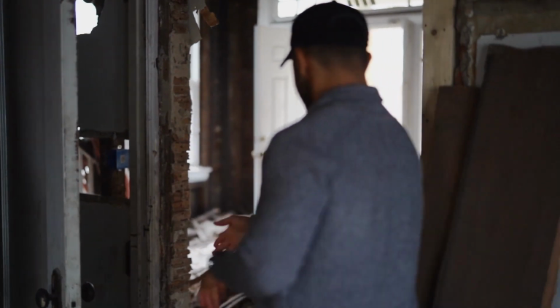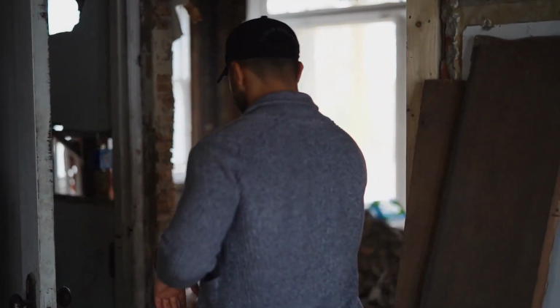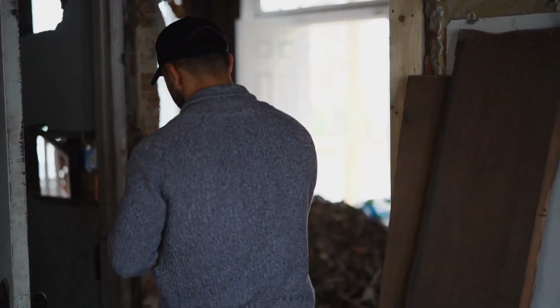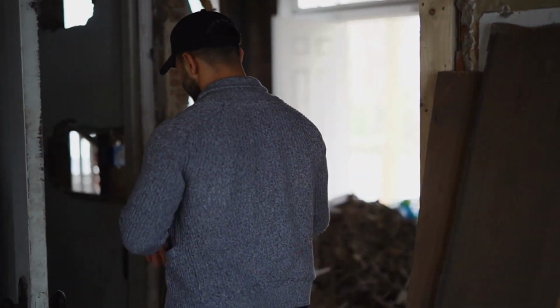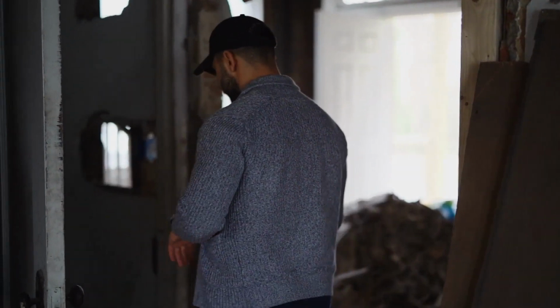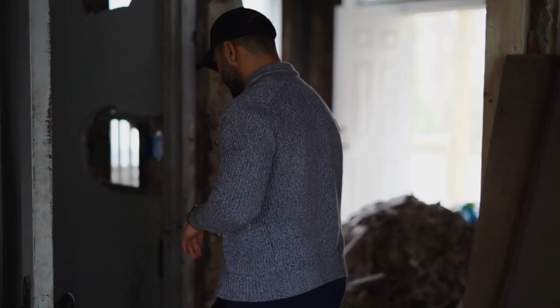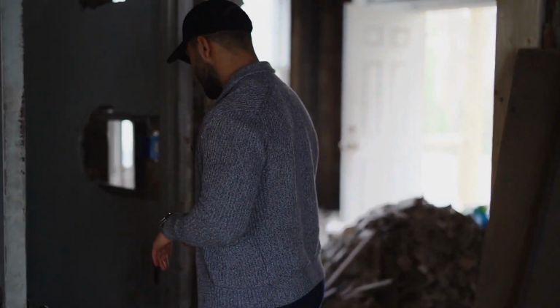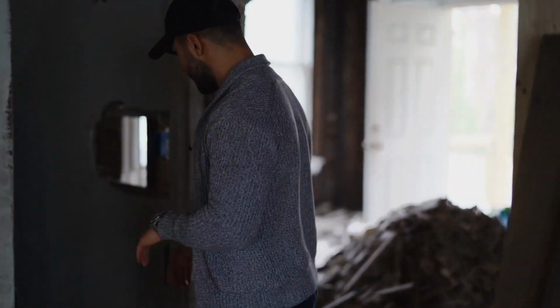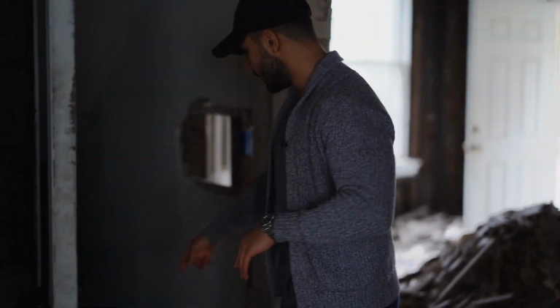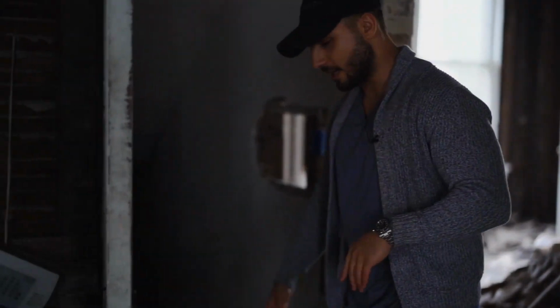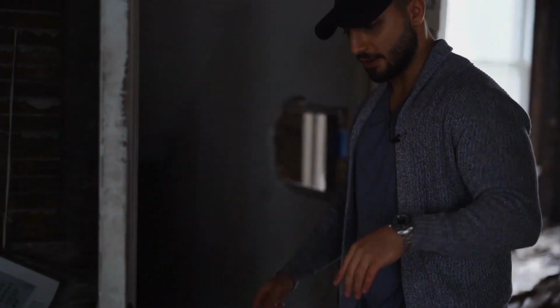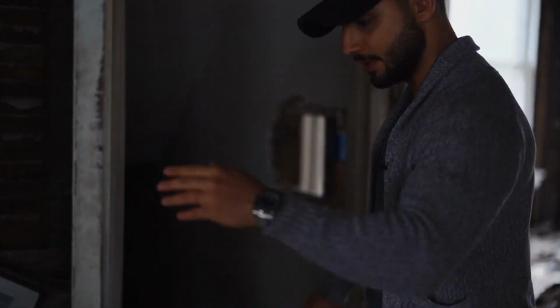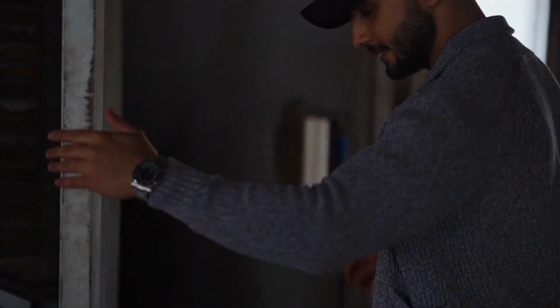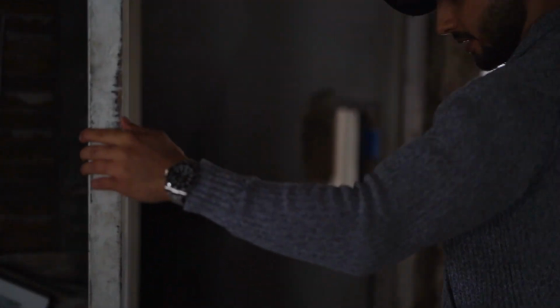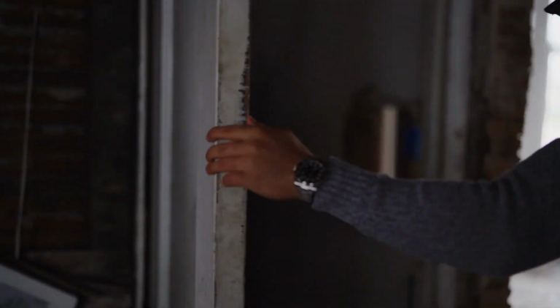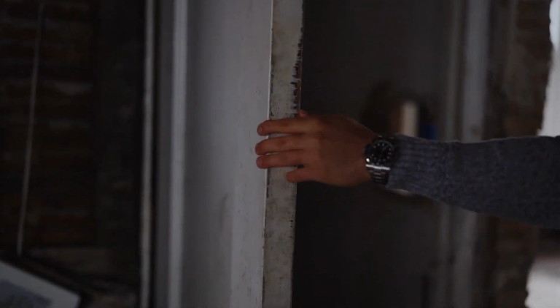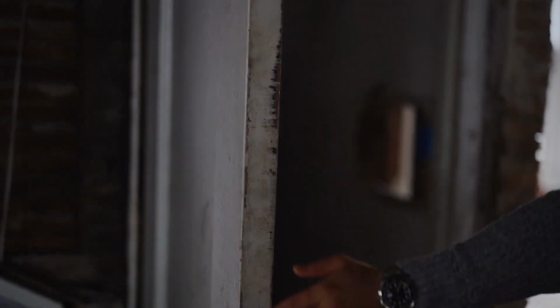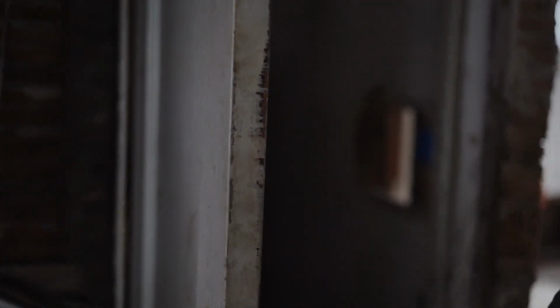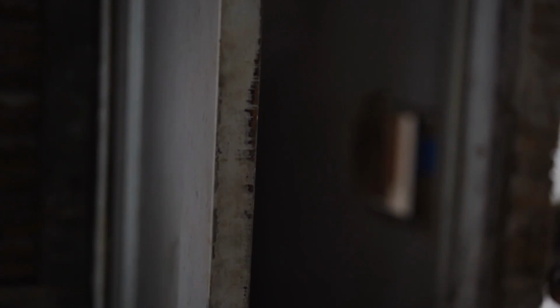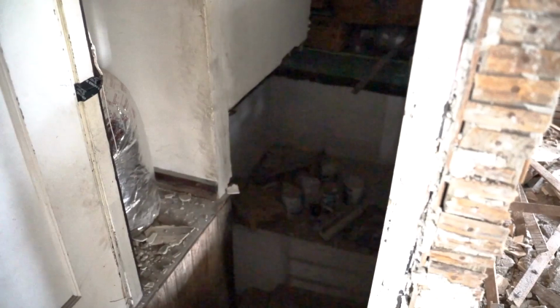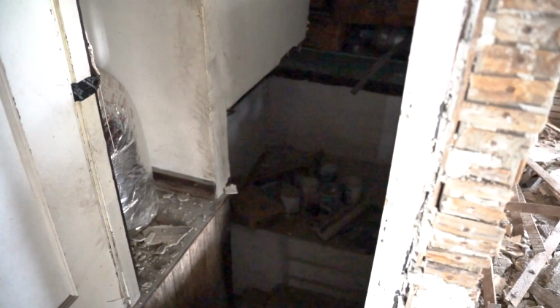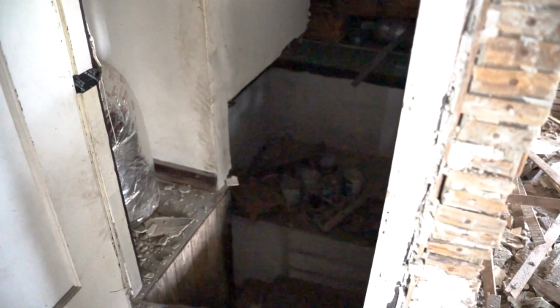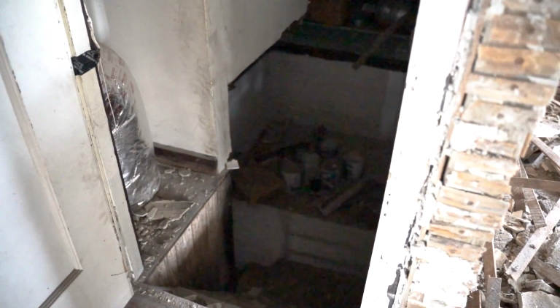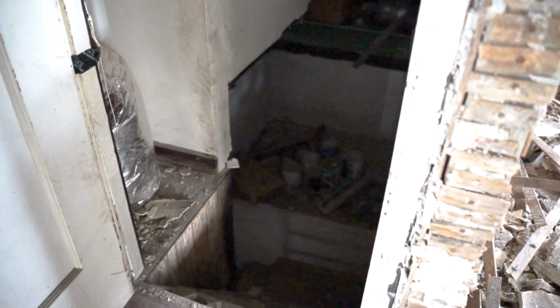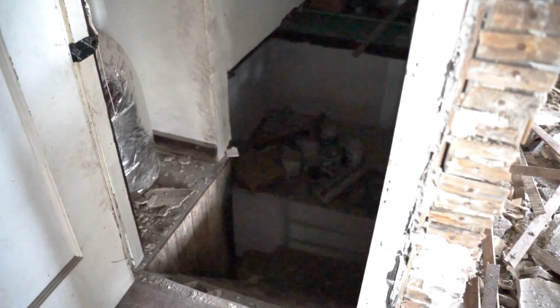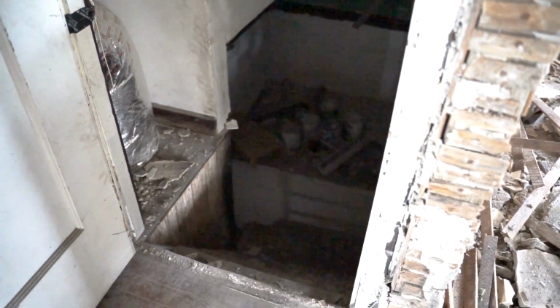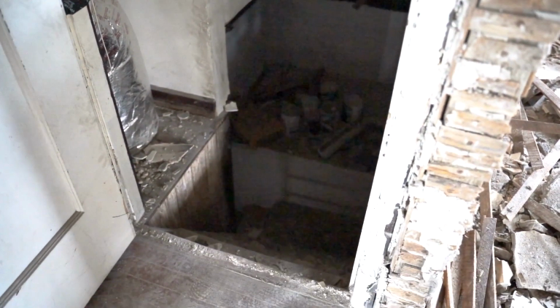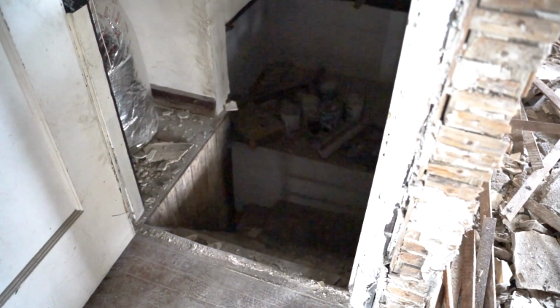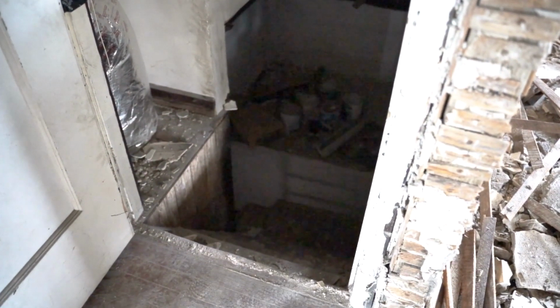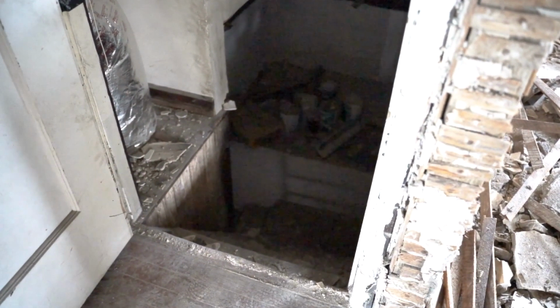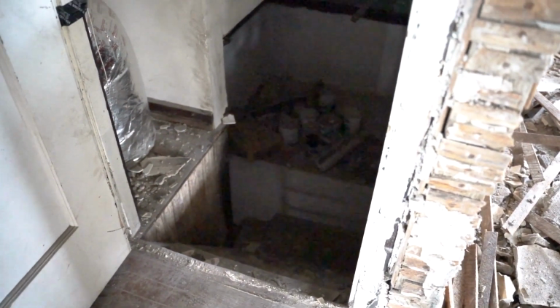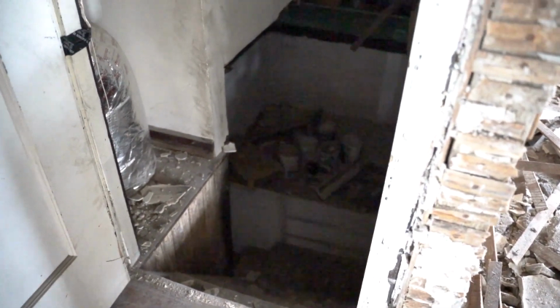Down there is the scary basement. I'm not going to go down there because I do not want to die tonight. So let's just skip that and go upstairs.